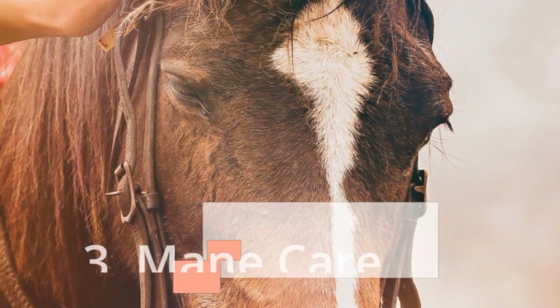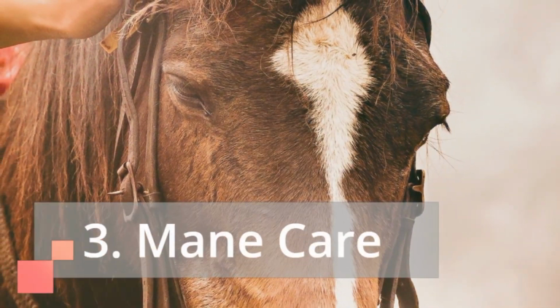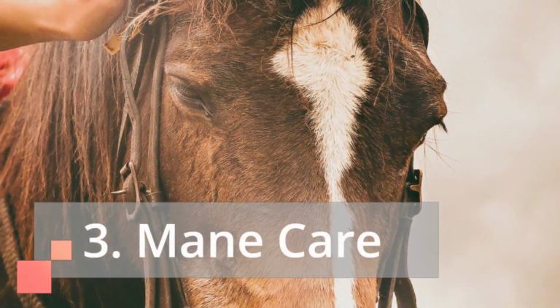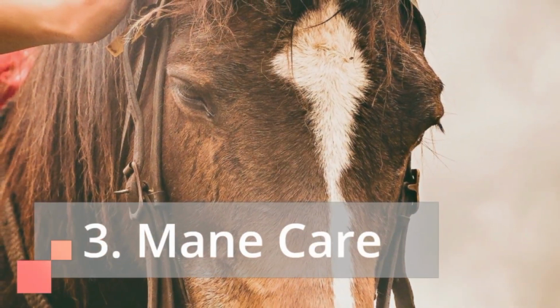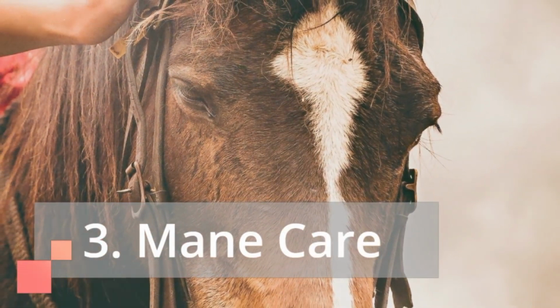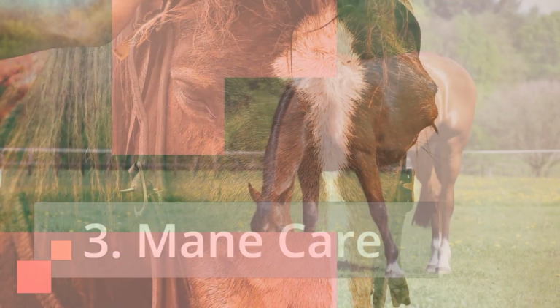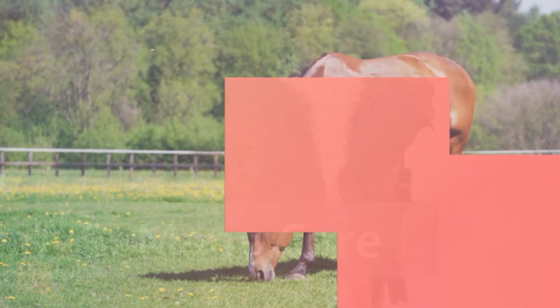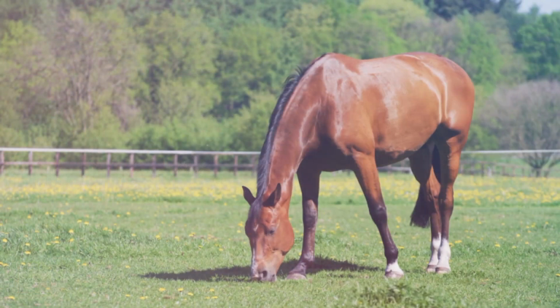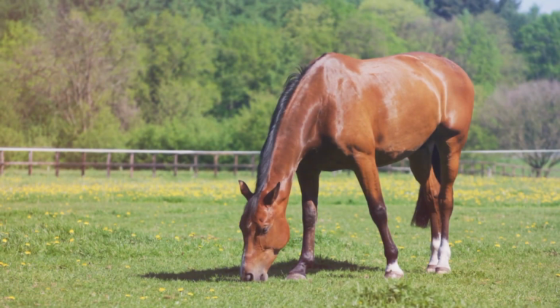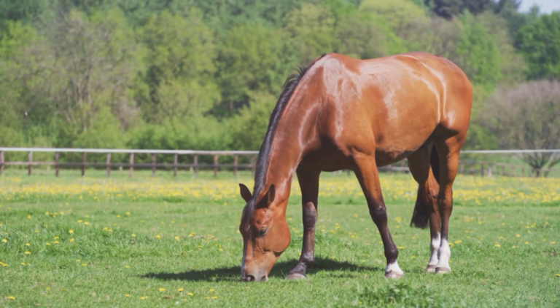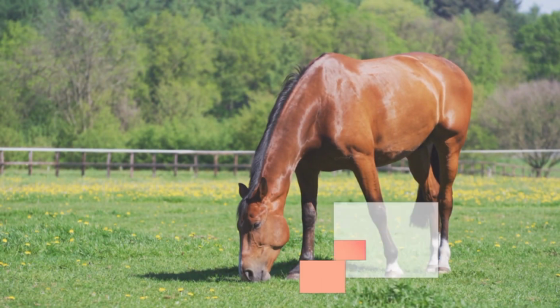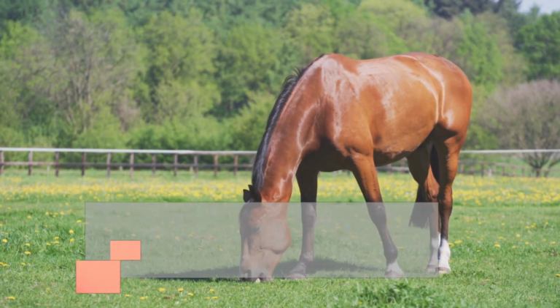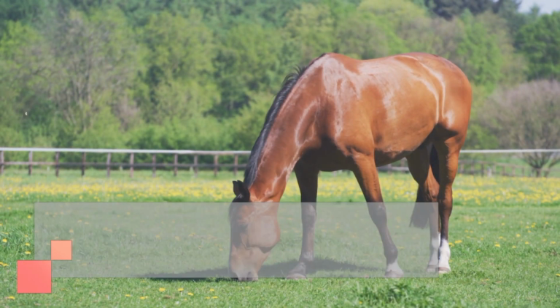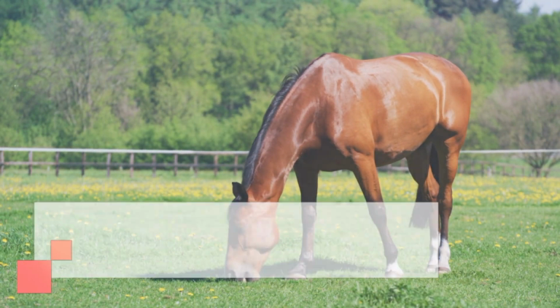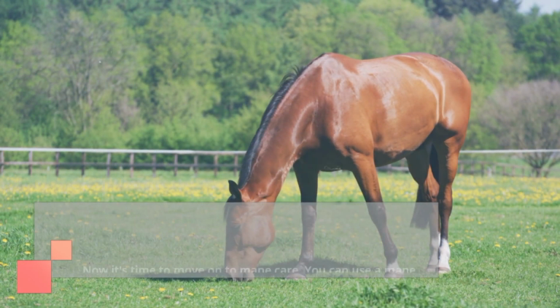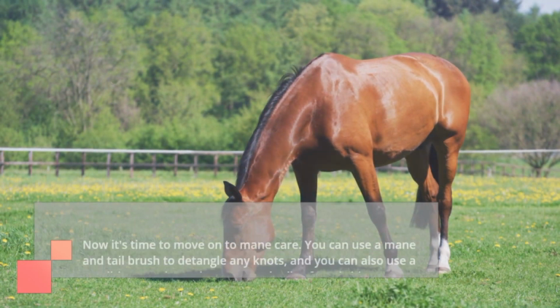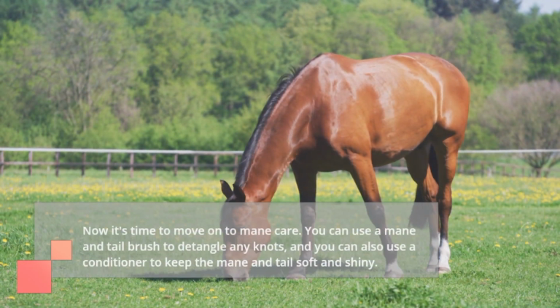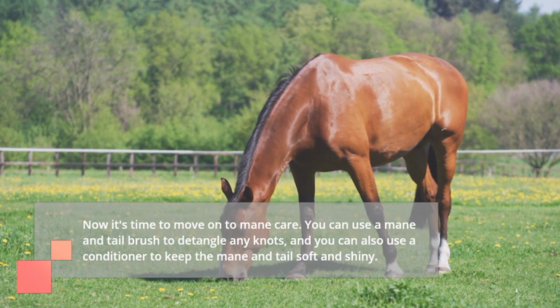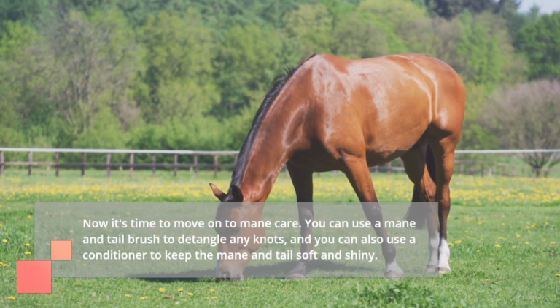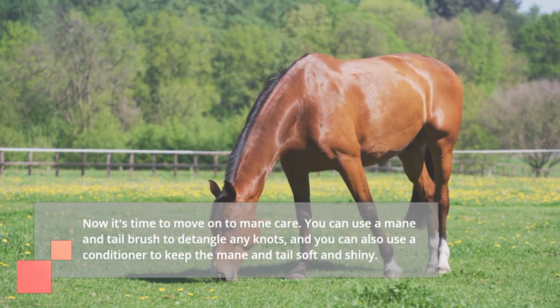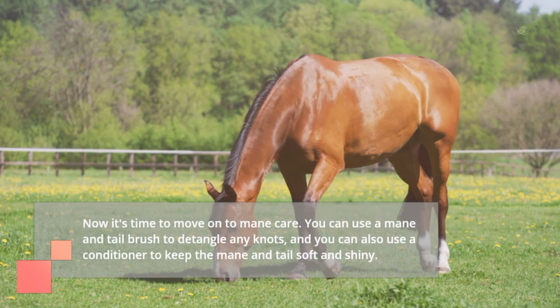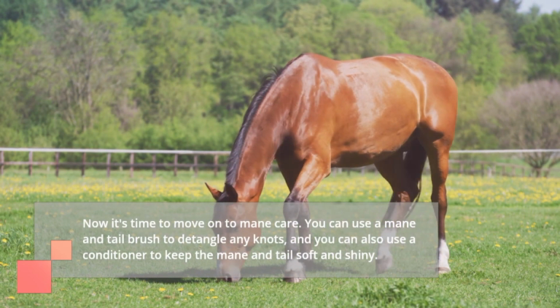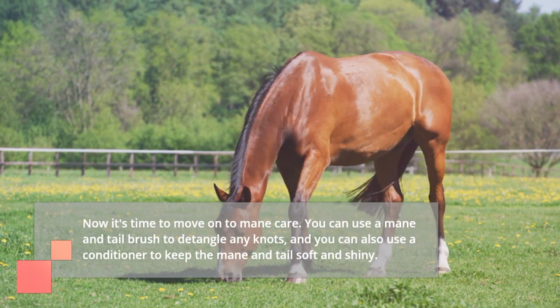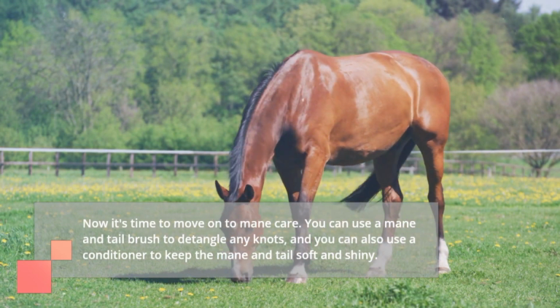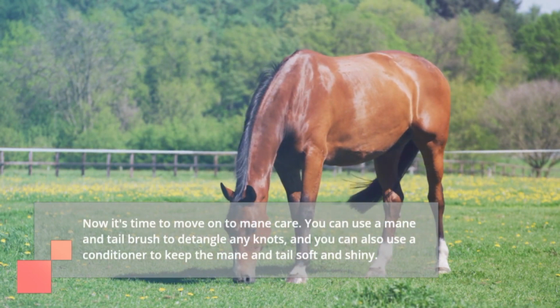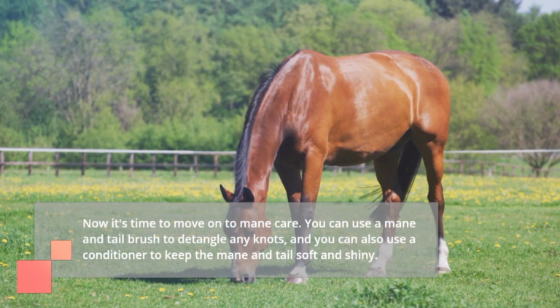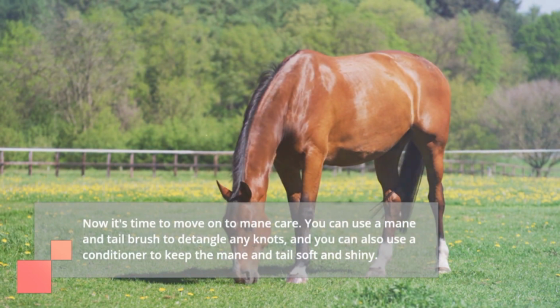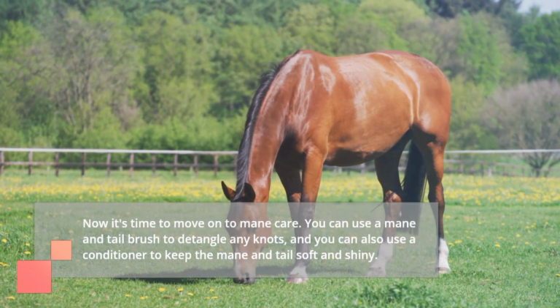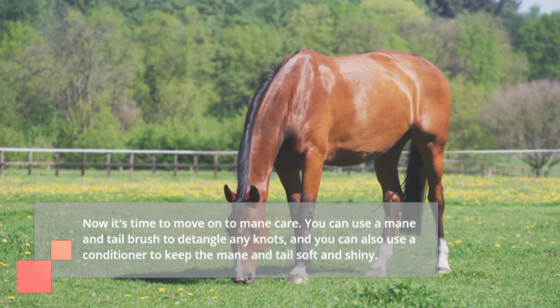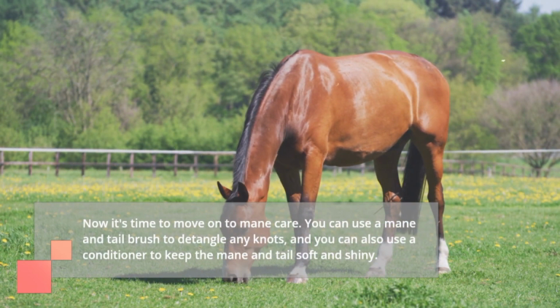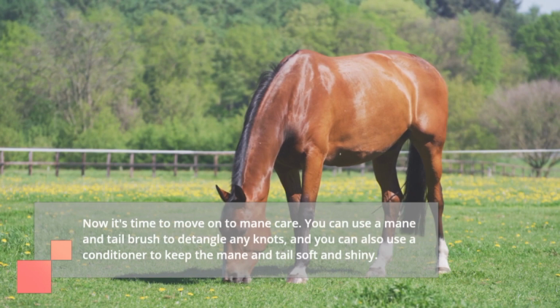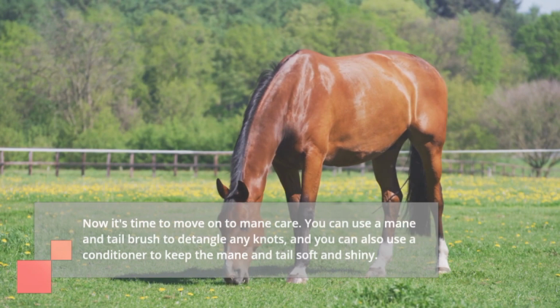3. Mane Care. Now it's time to move on to mane care. You can use a mane and tail brush to detangle any knots, and you can also use a conditioner to keep the mane and tail soft and shiny.